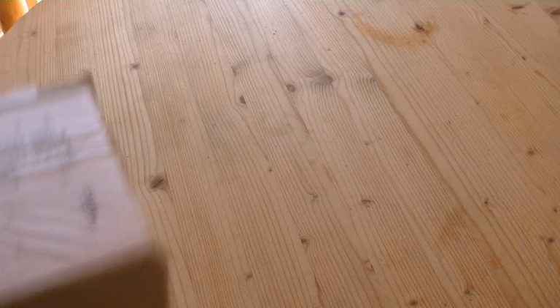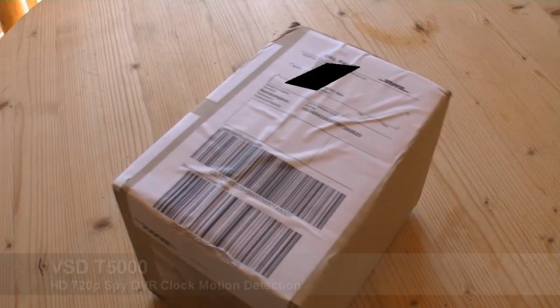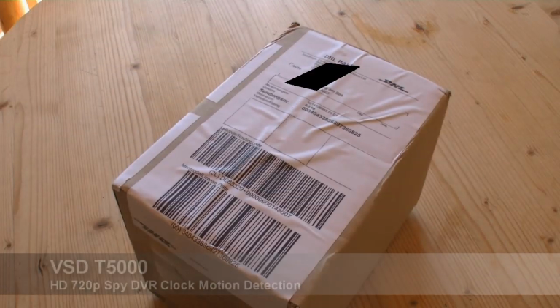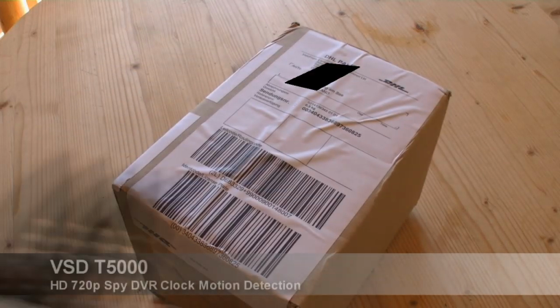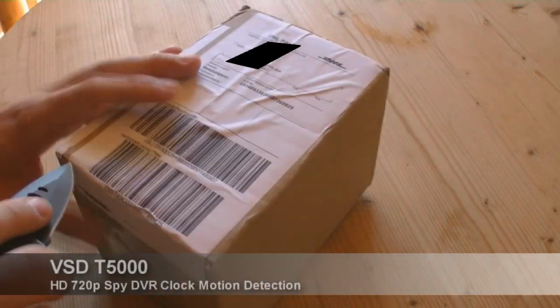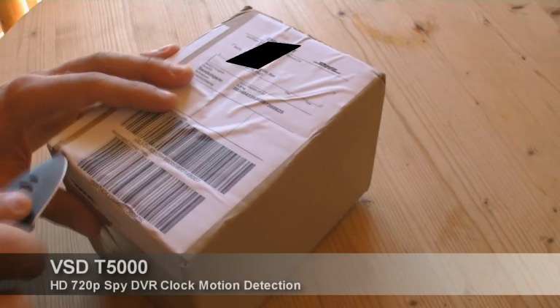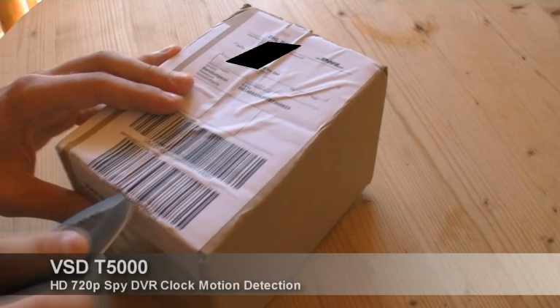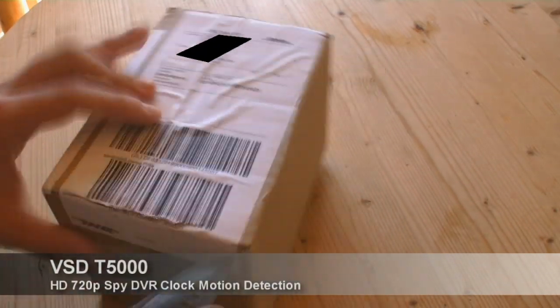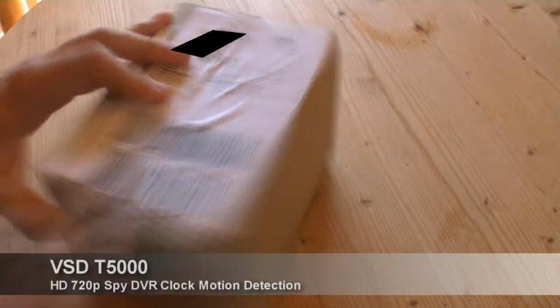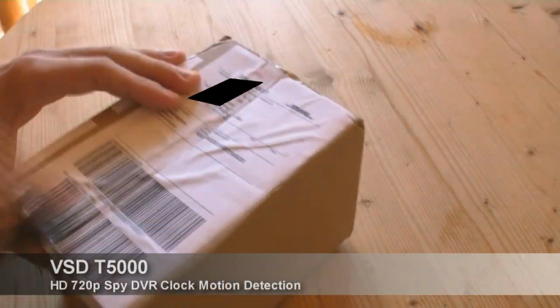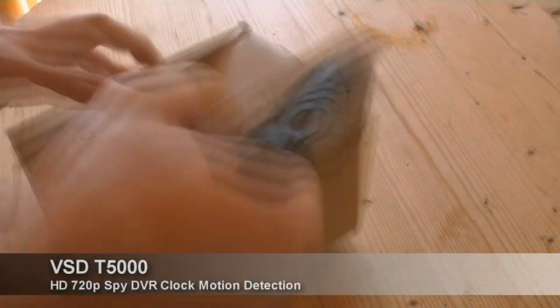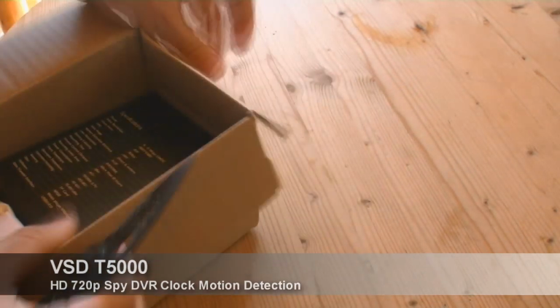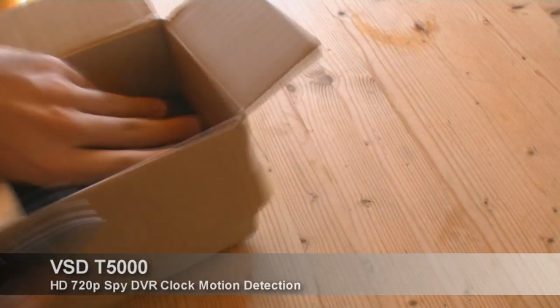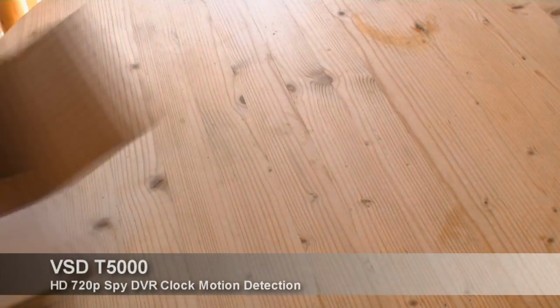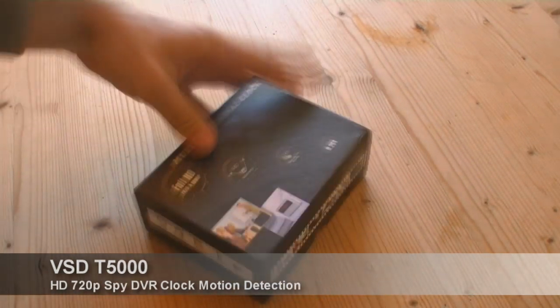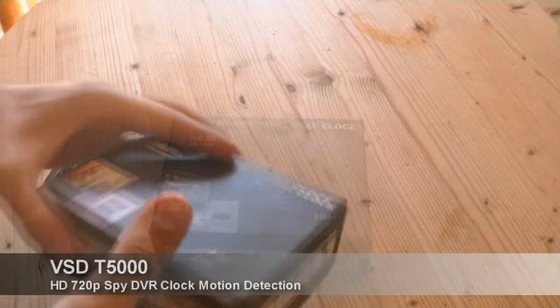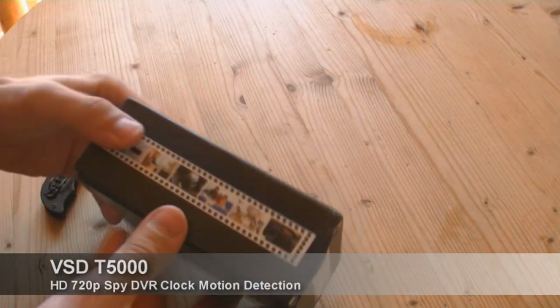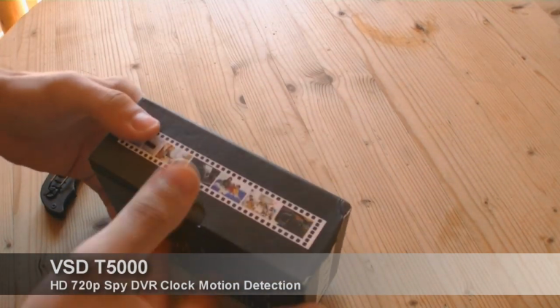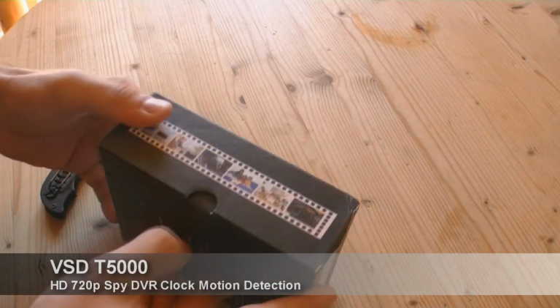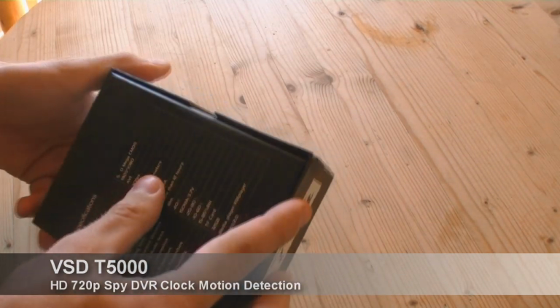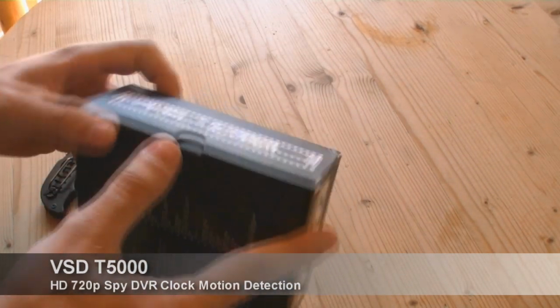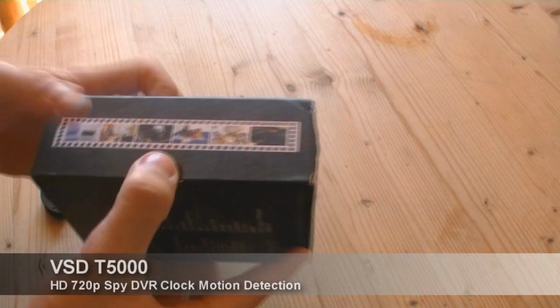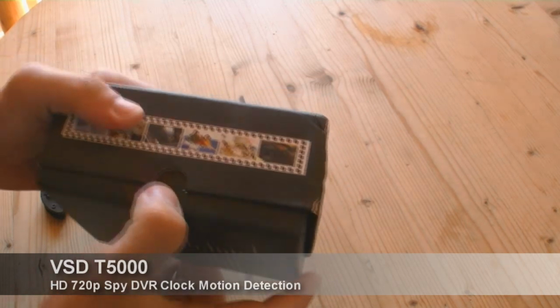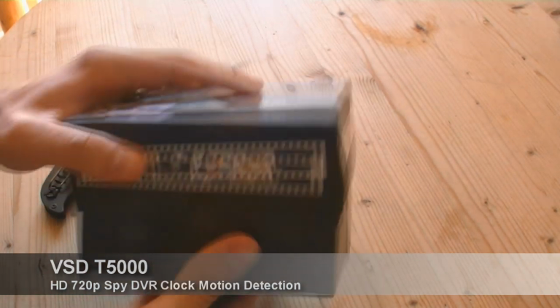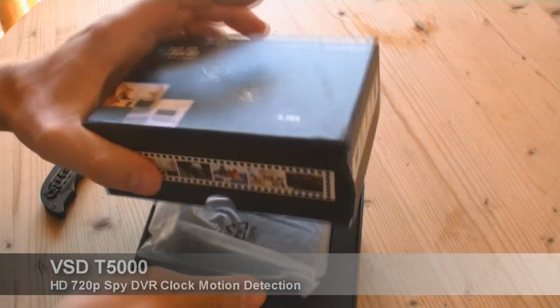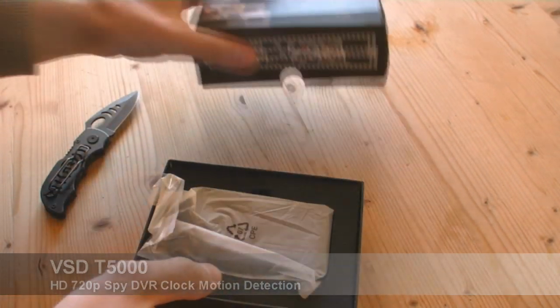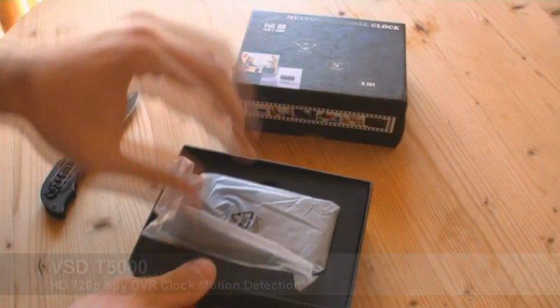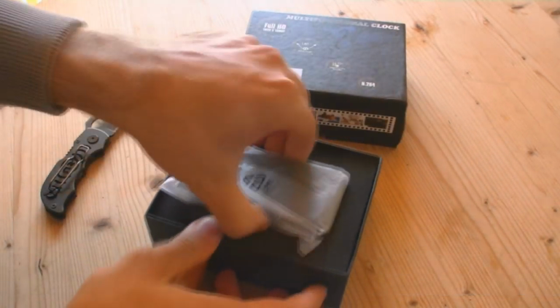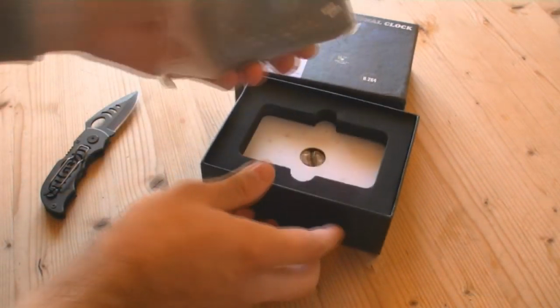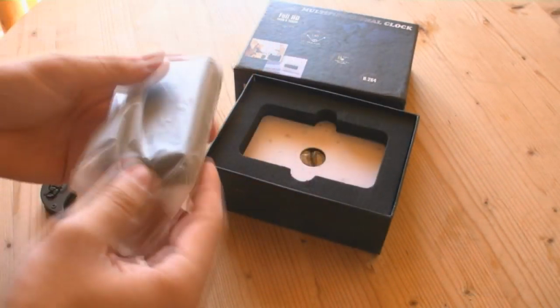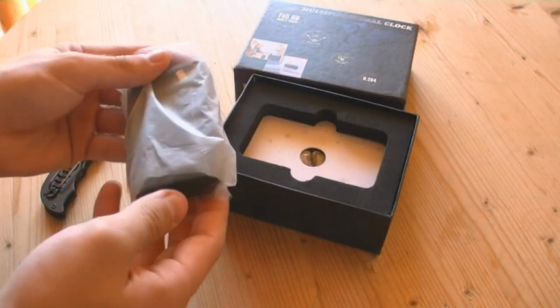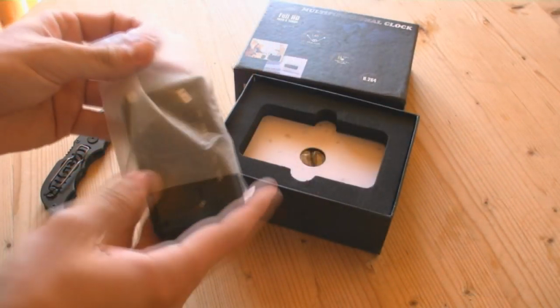Ordered yesterday from eBay, arrived today in the morning — pretty fast. 455 euros plus shipping costs.